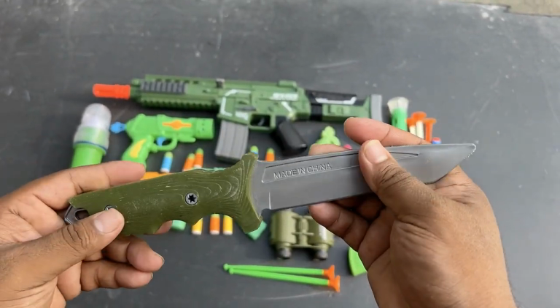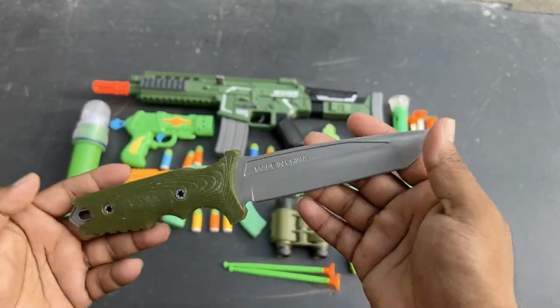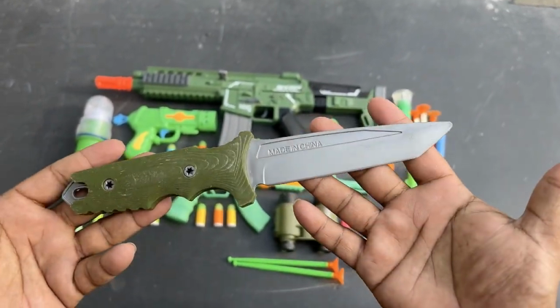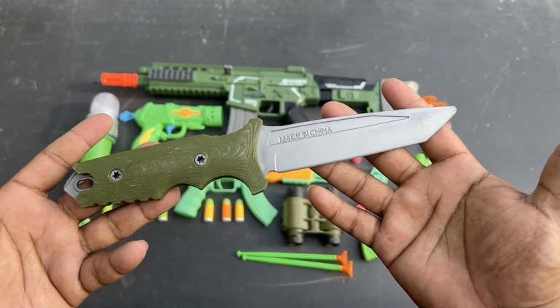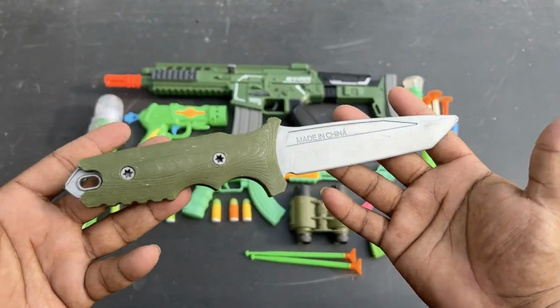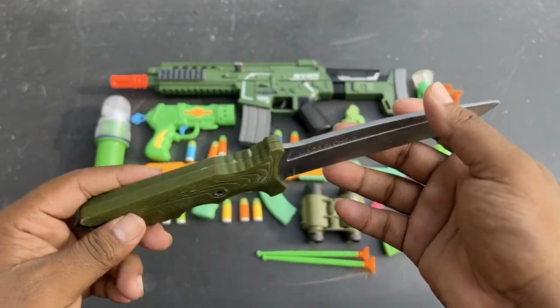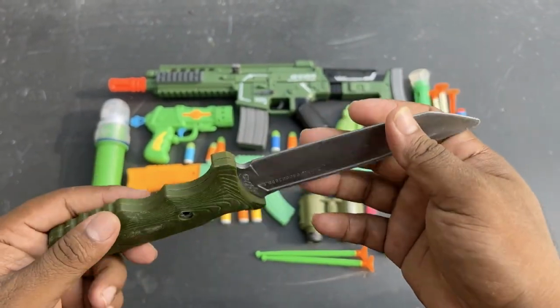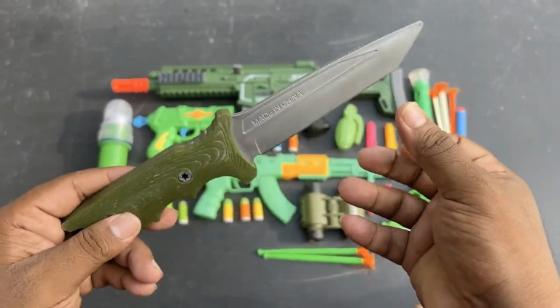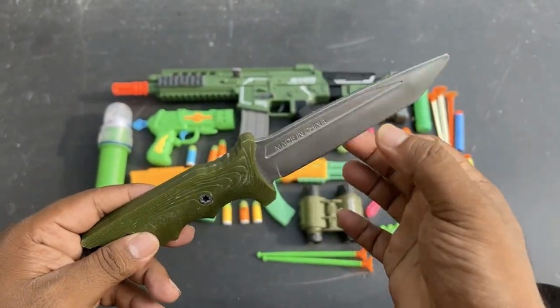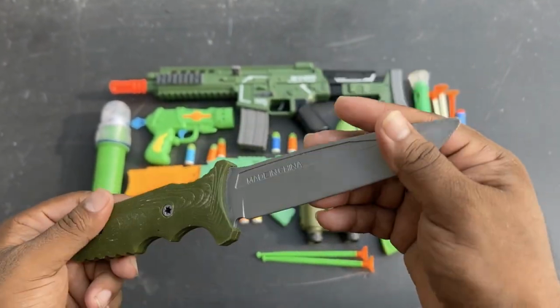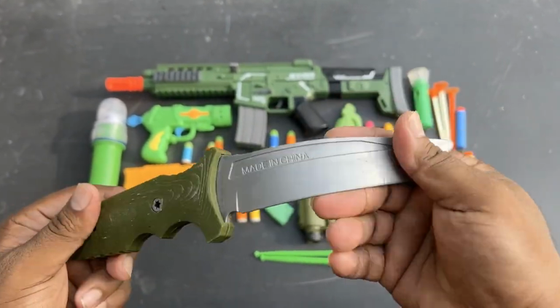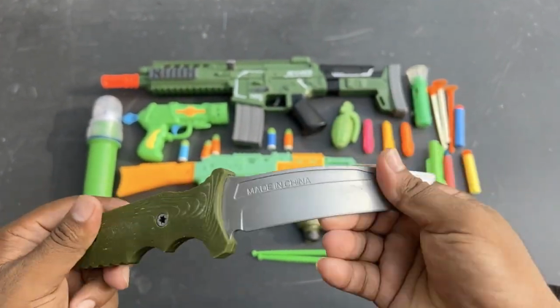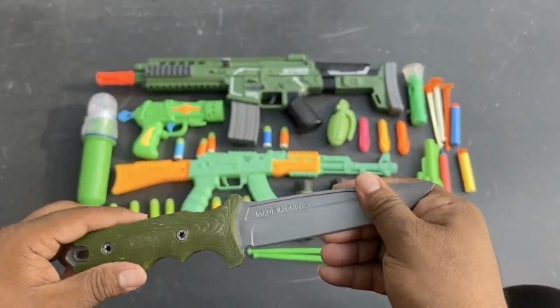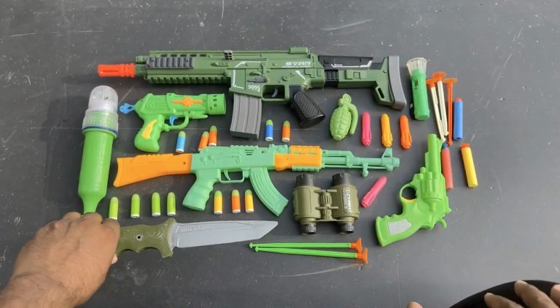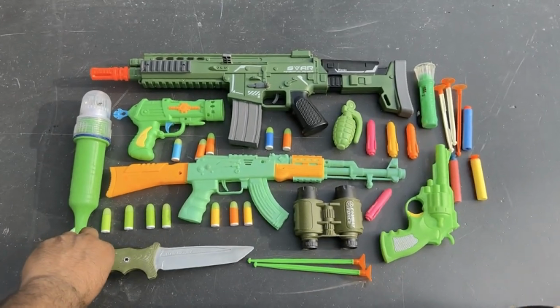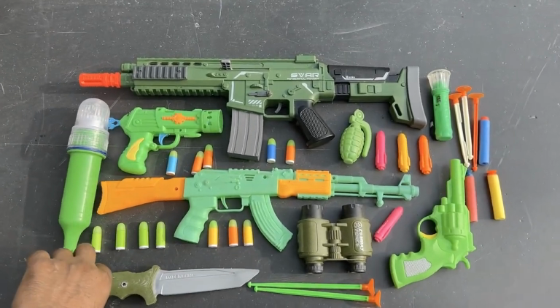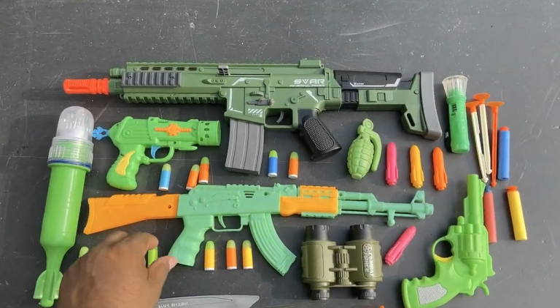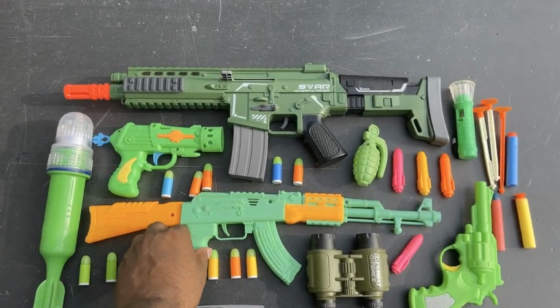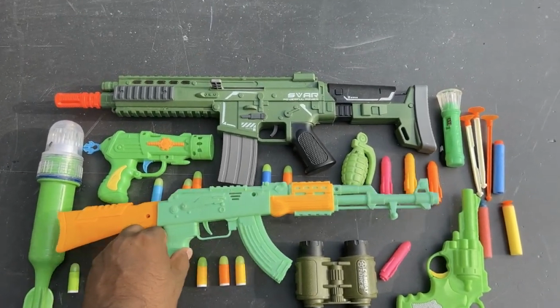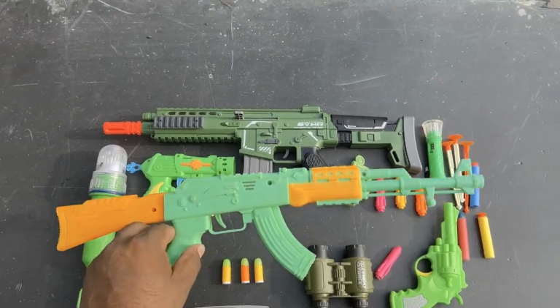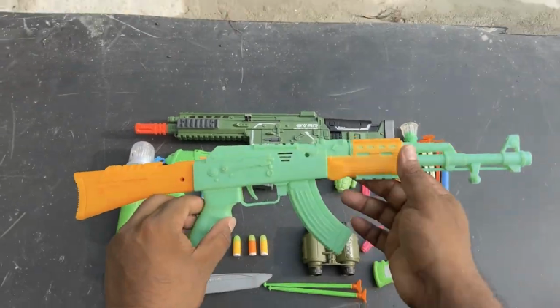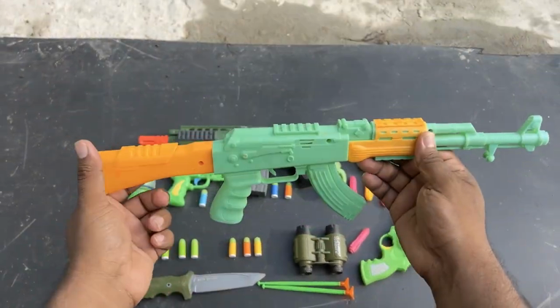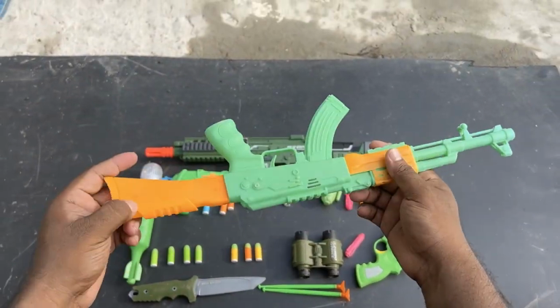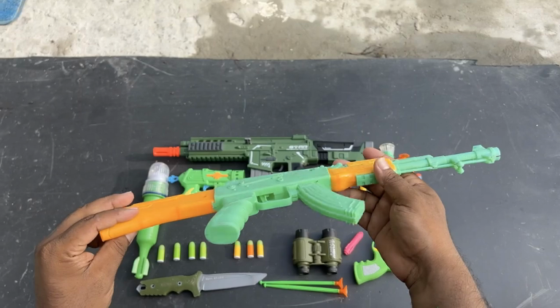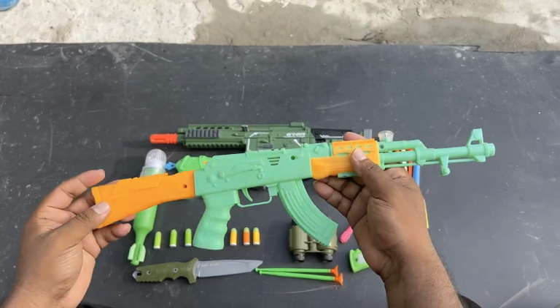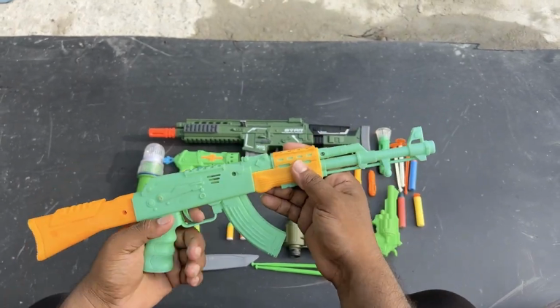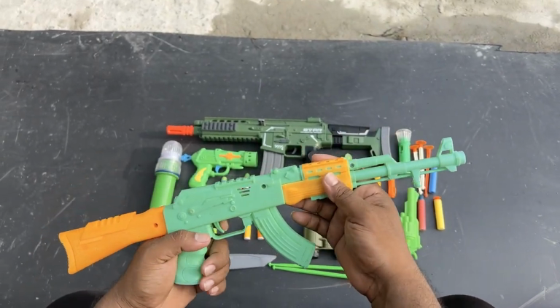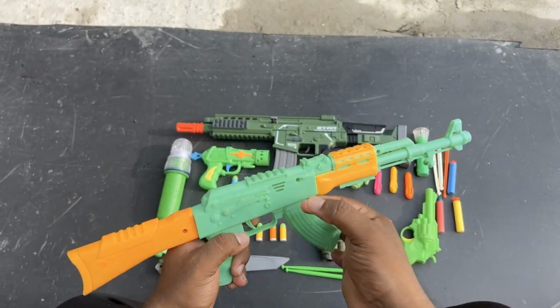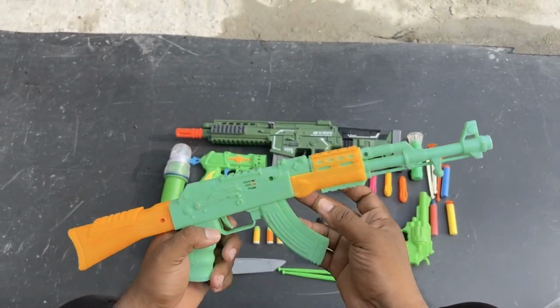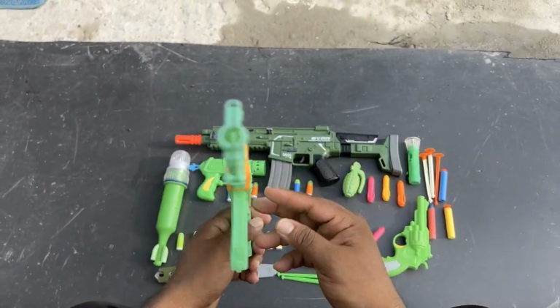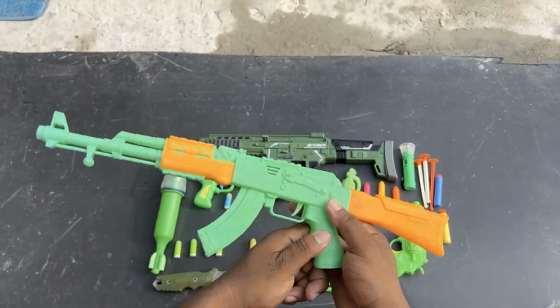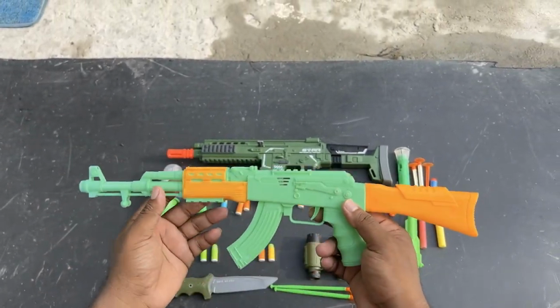A little bit of a knife, a little bit of a rubber. This is a realistic AK-47 gun — wow, a realistic AK-47 gun.